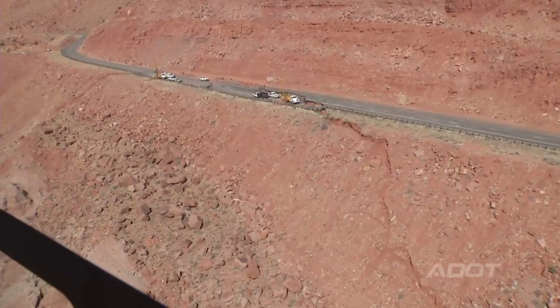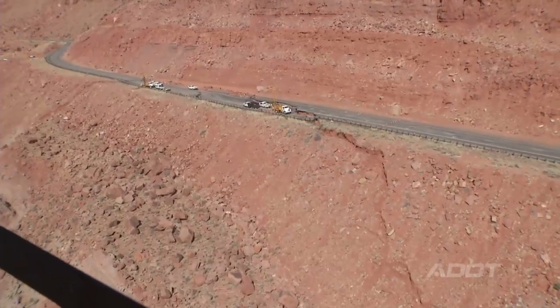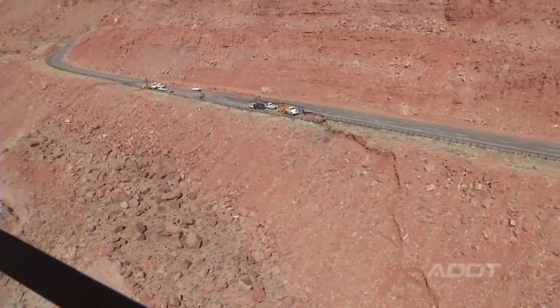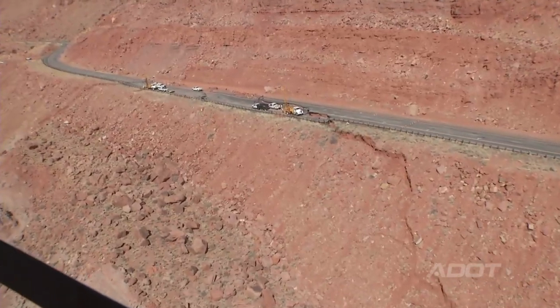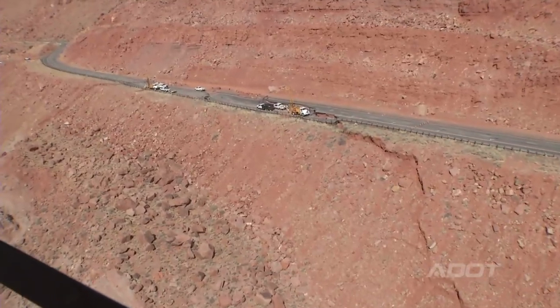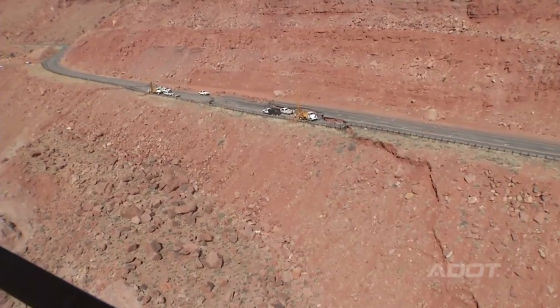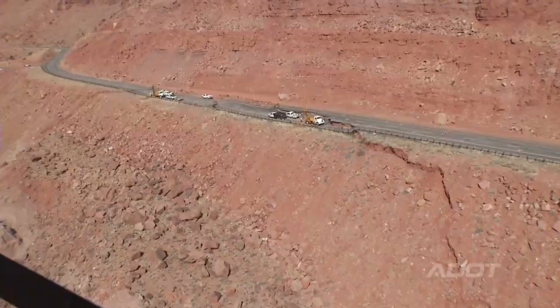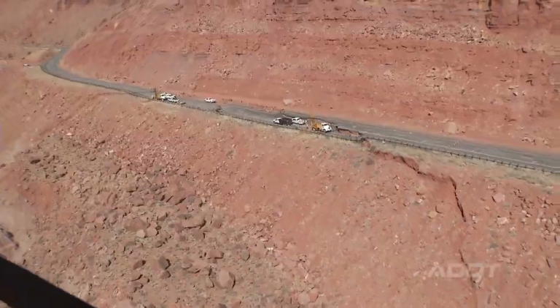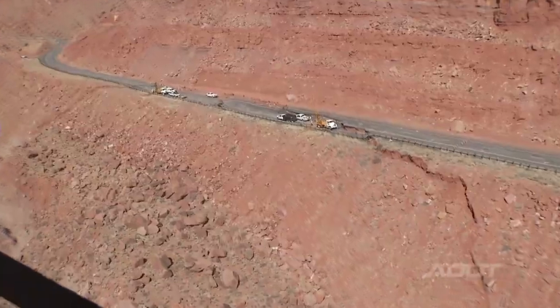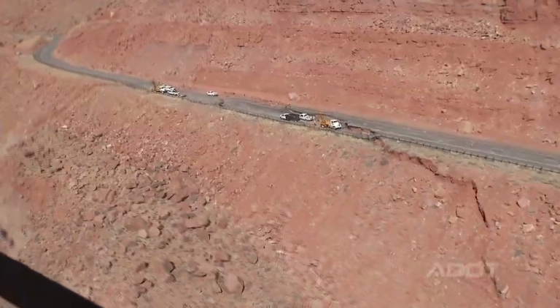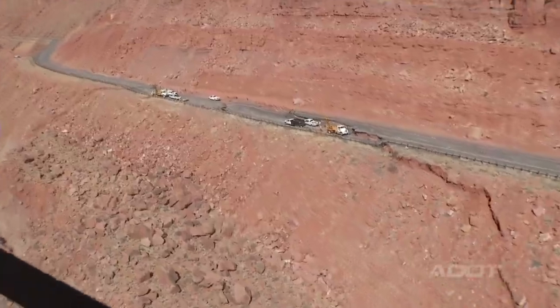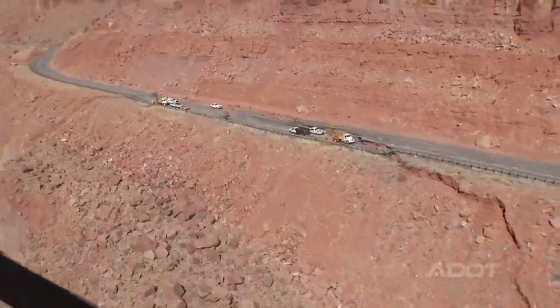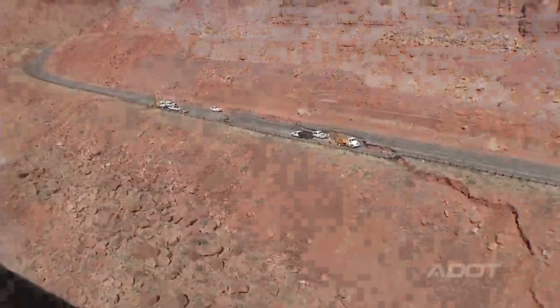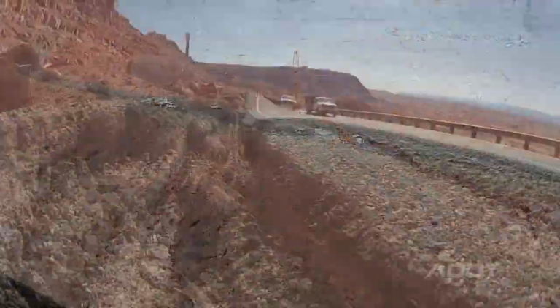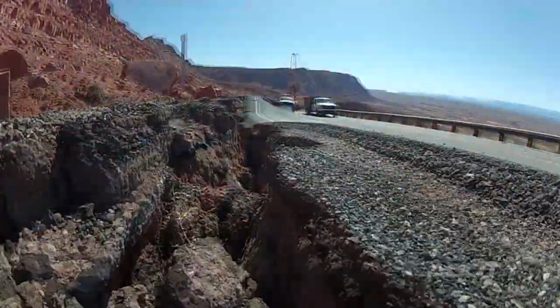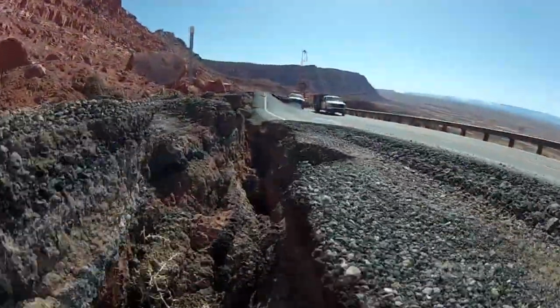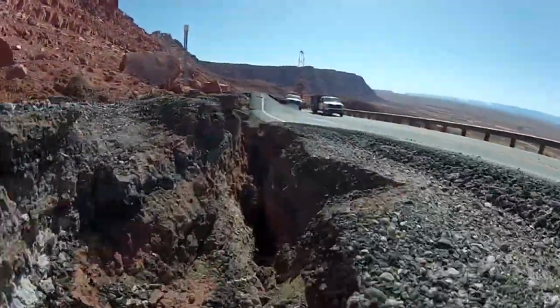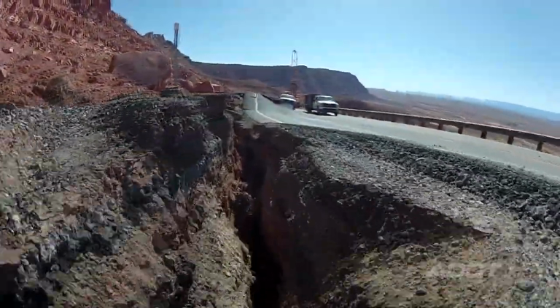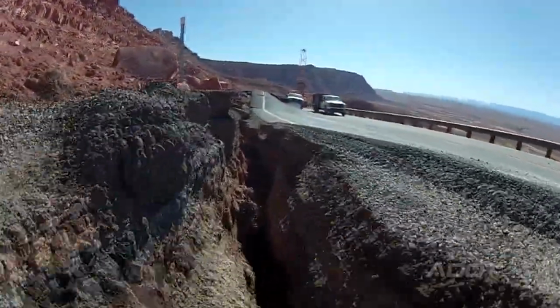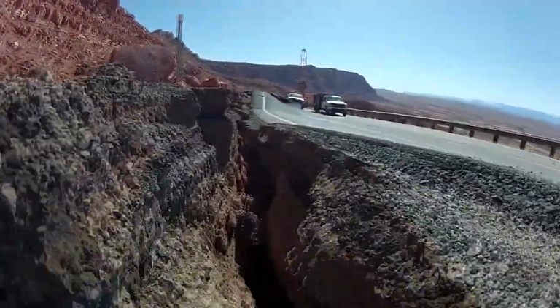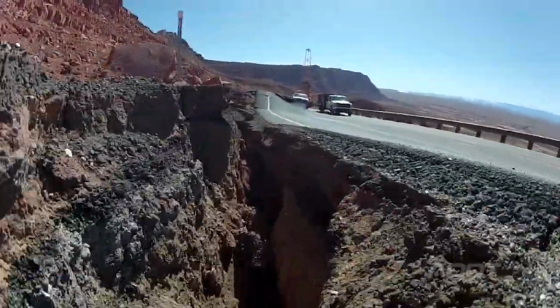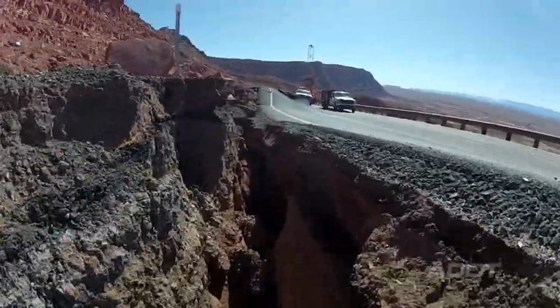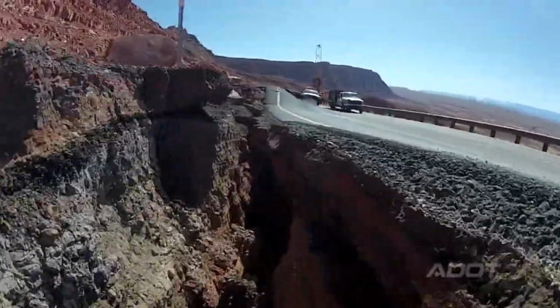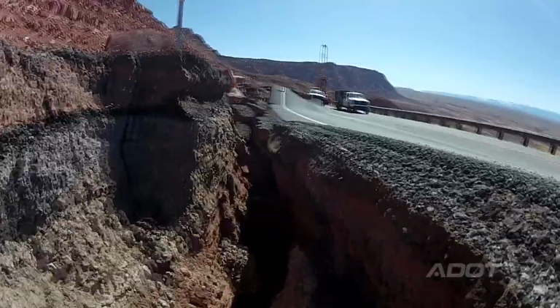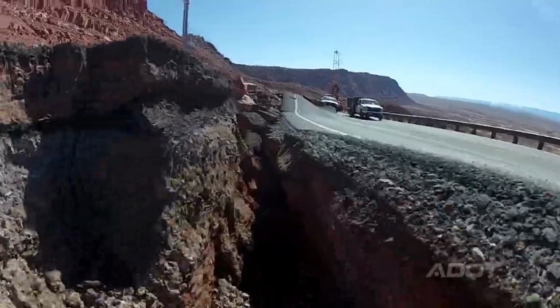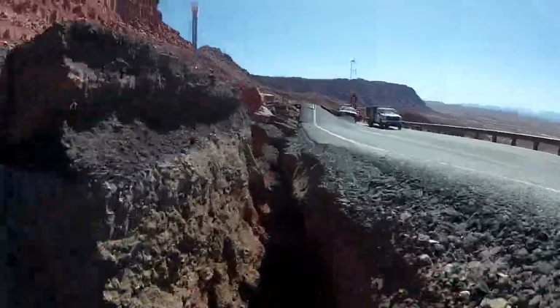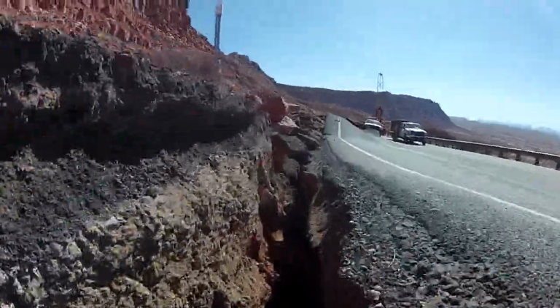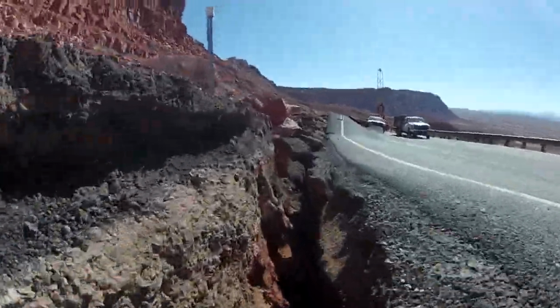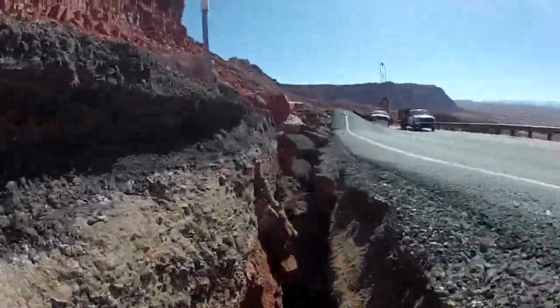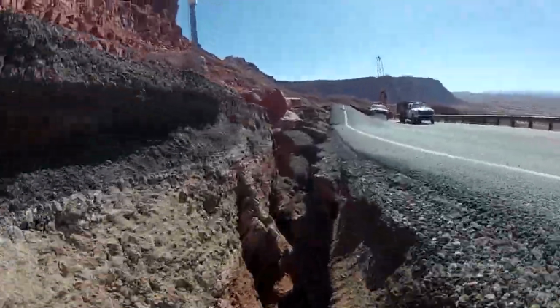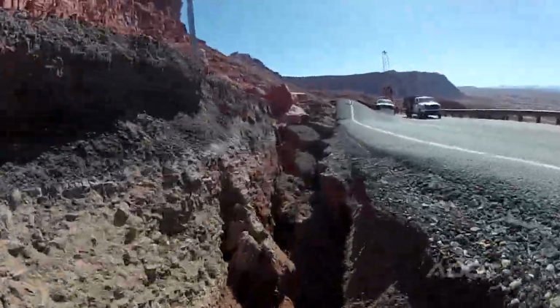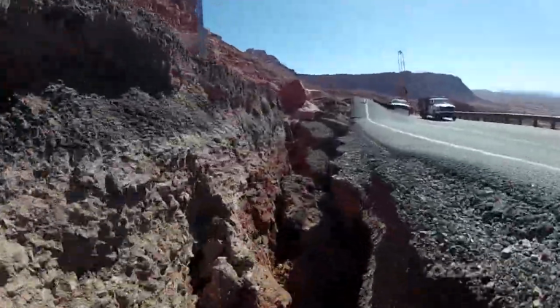Yesterday we had the site flown for an aerial DTM — a digital terrain map. That's going to give us an idea of what type of material we need to move.